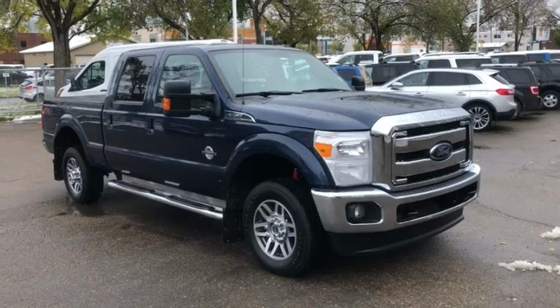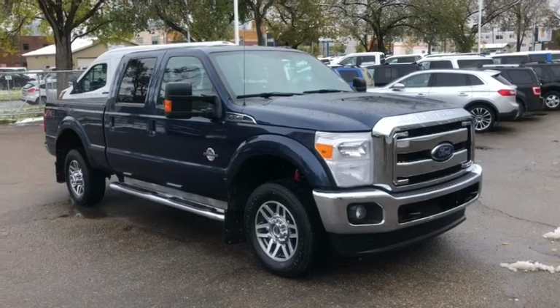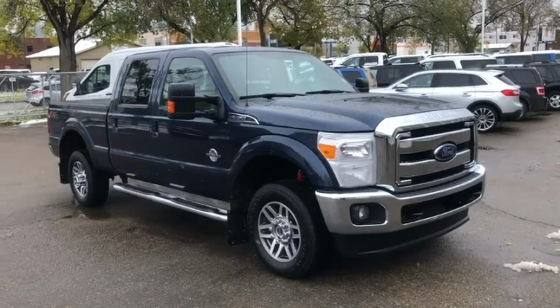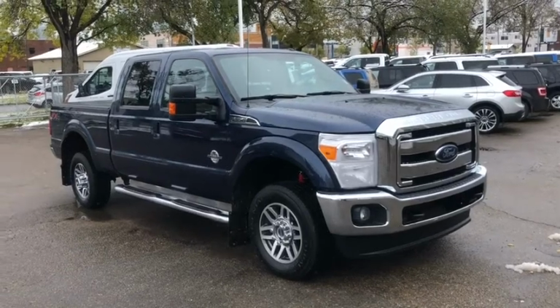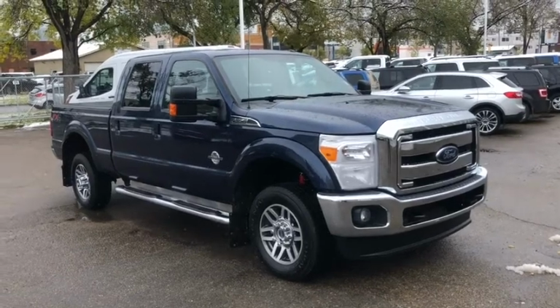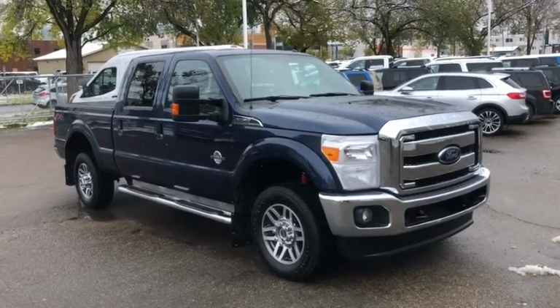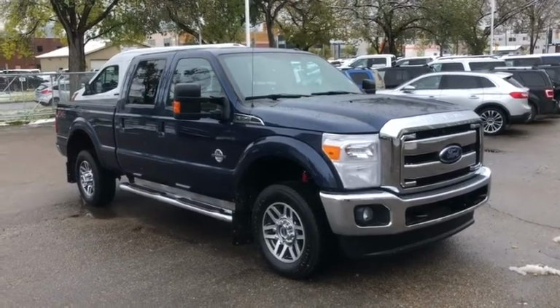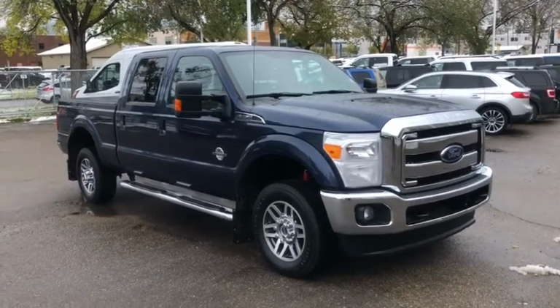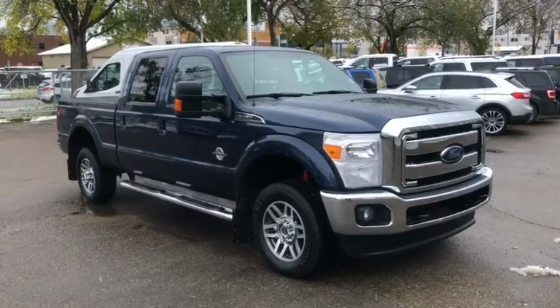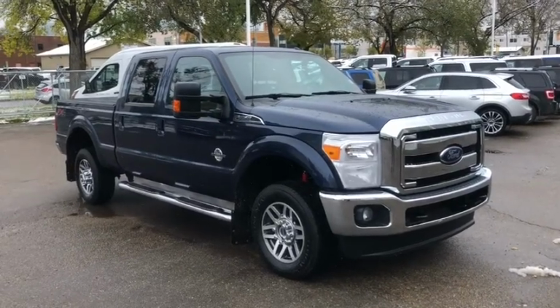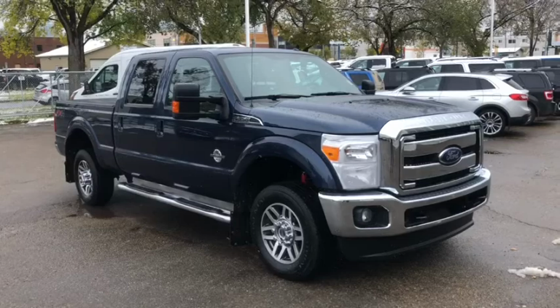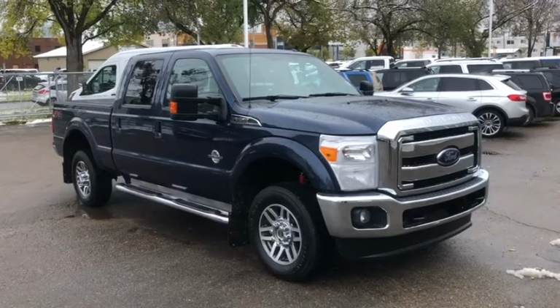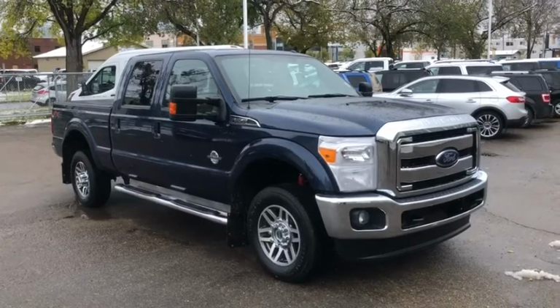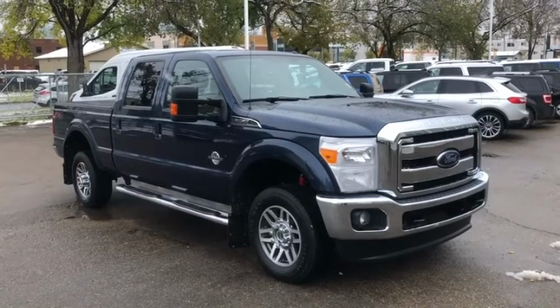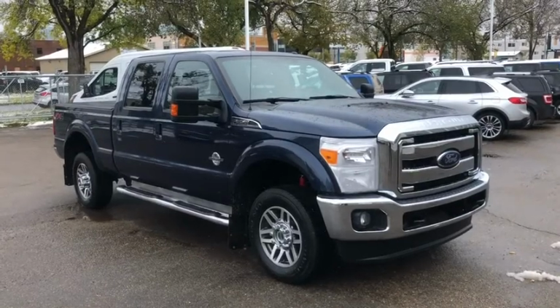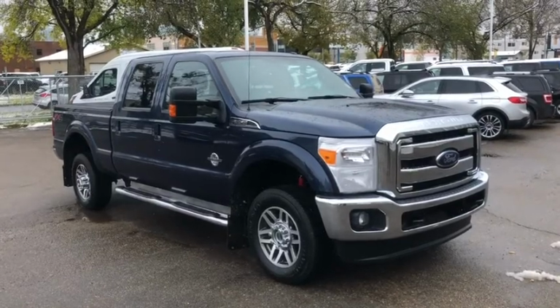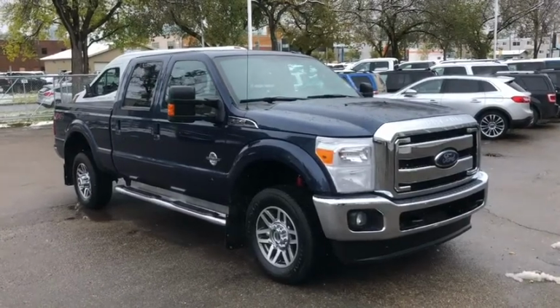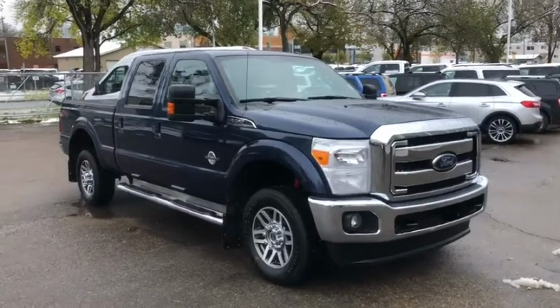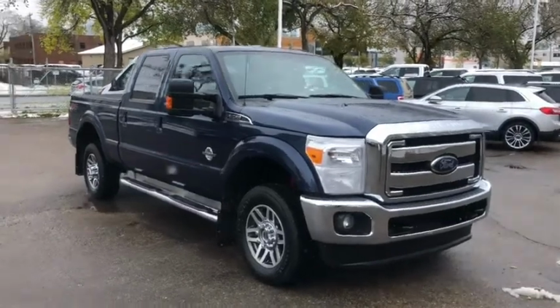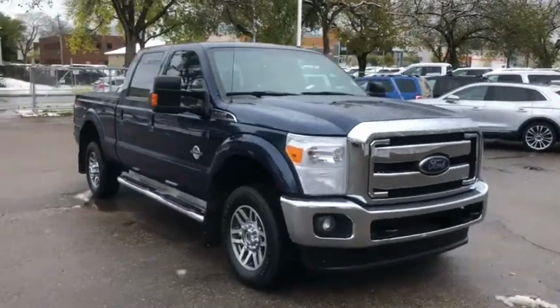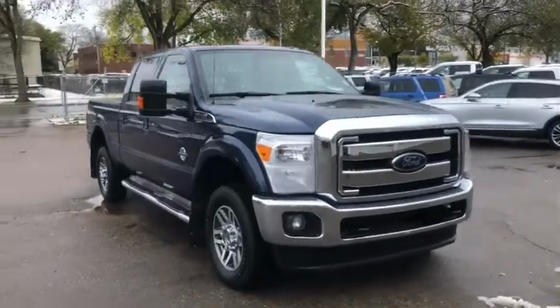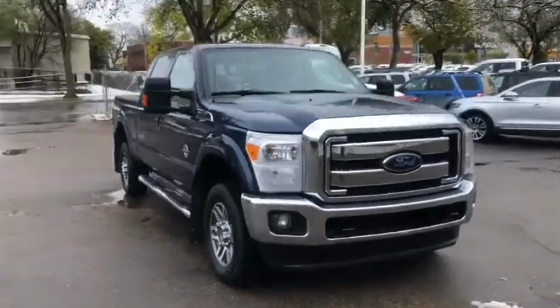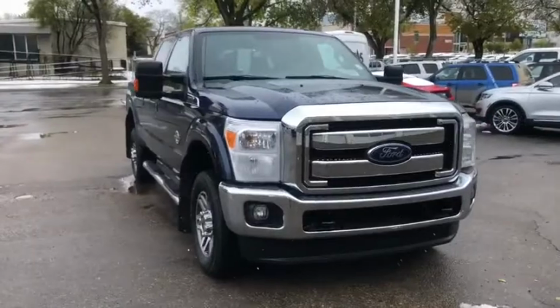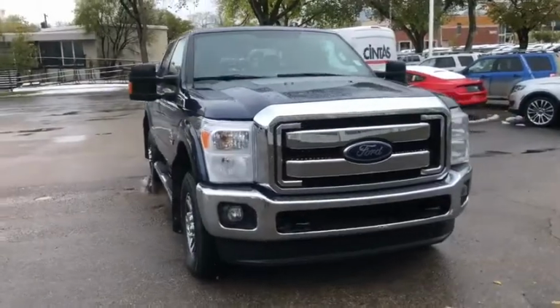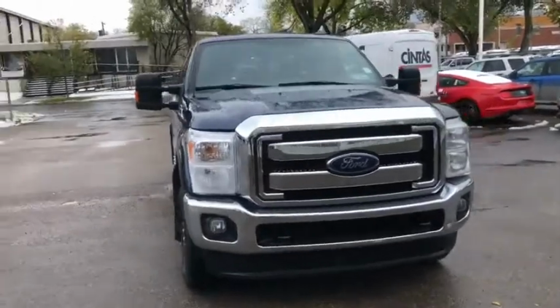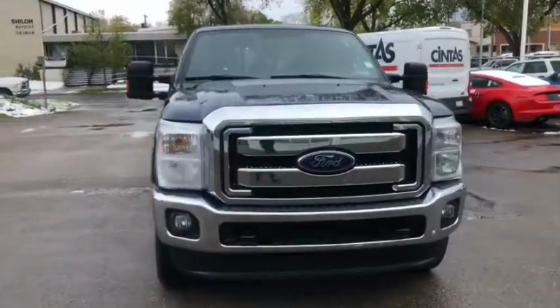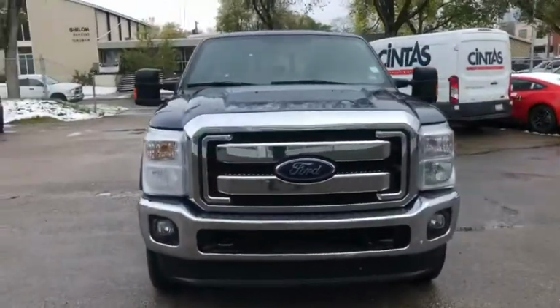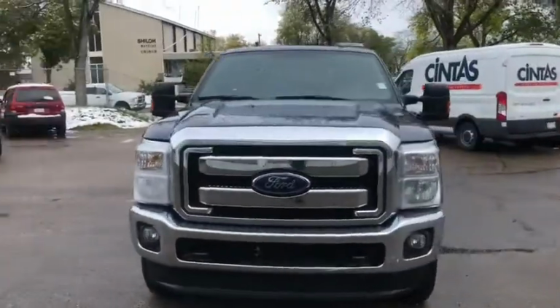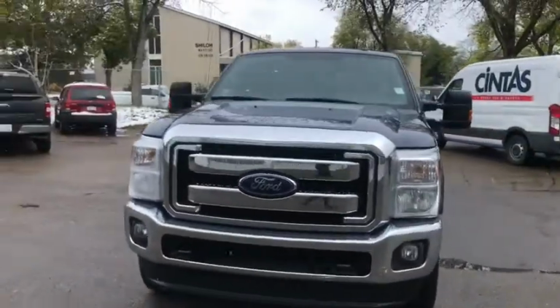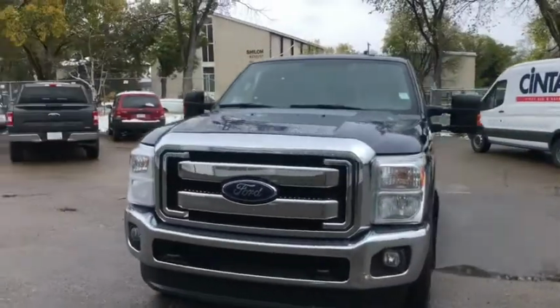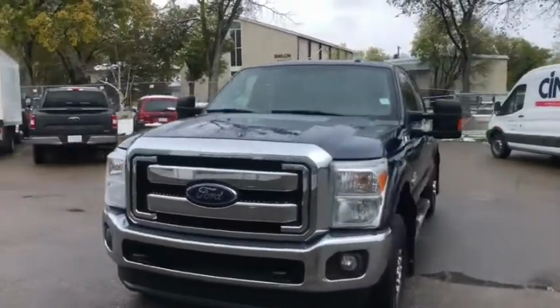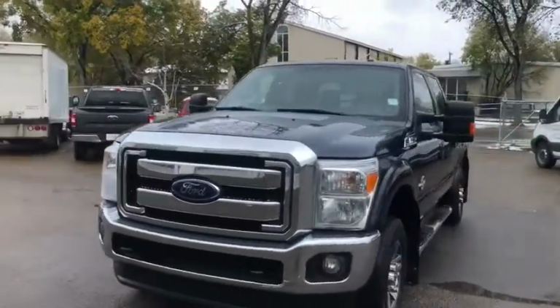Hey, it's Lindsay again at Waterloo Ford Lincoln. Today I'm showing you this 2016 Ford F-350 Lariat in blue. This F-350 has the 6.7 litre V8 Power Stroke diesel engine with automatic transmission and four-wheel drive.